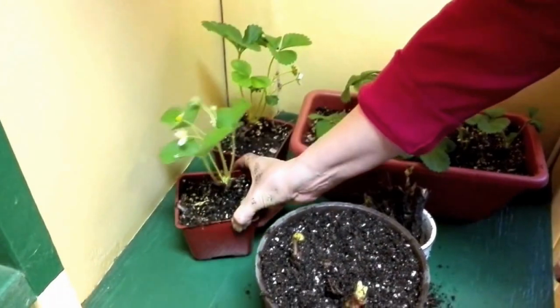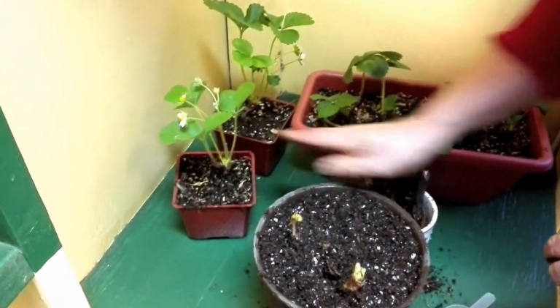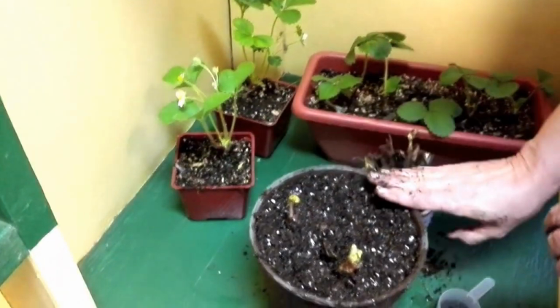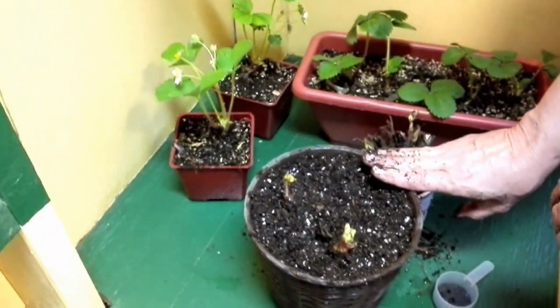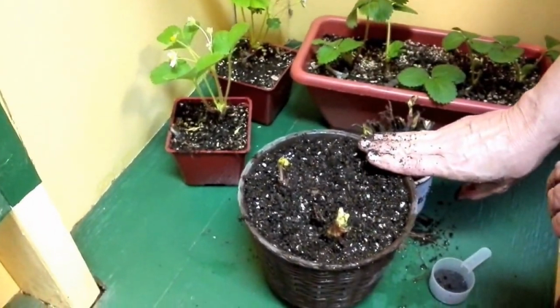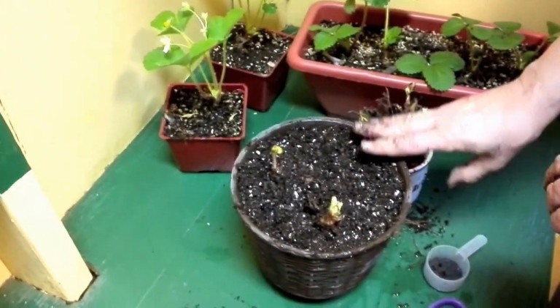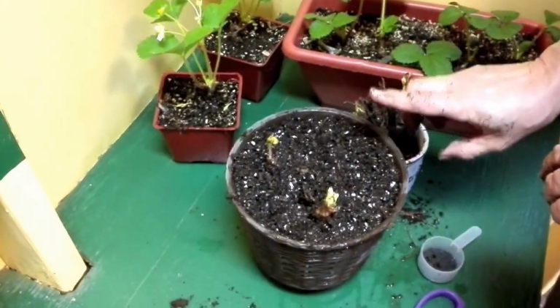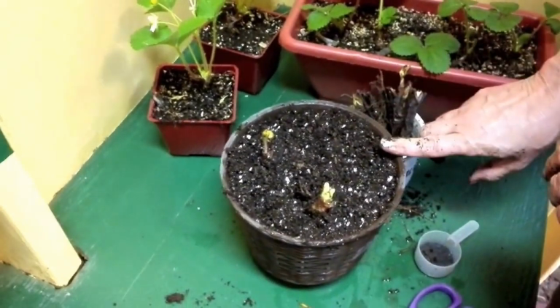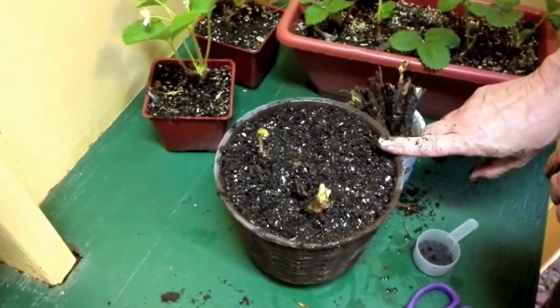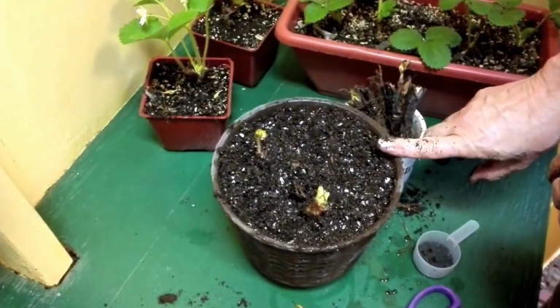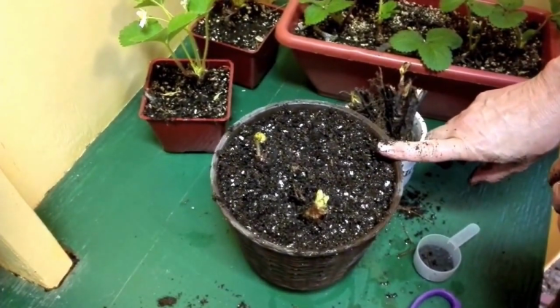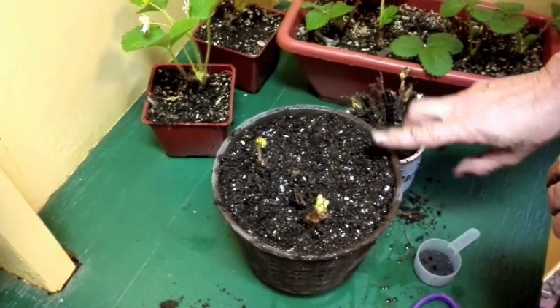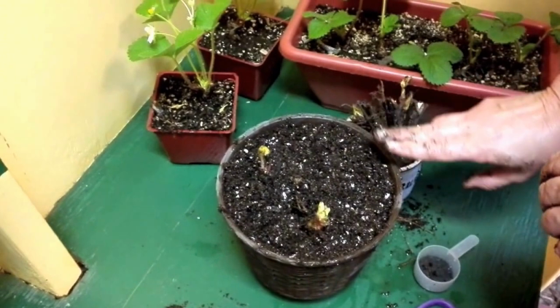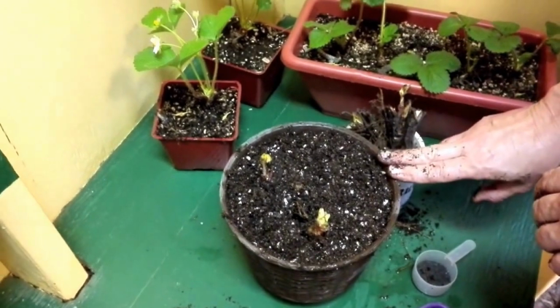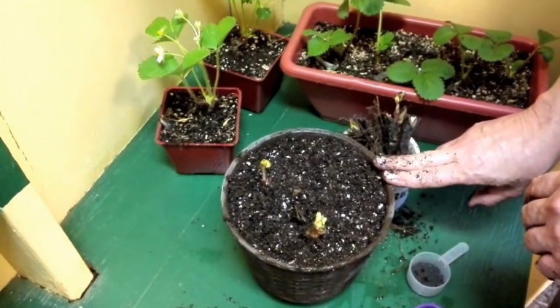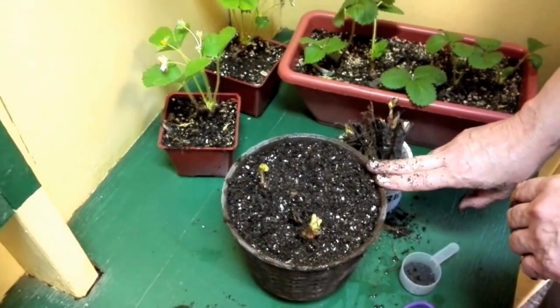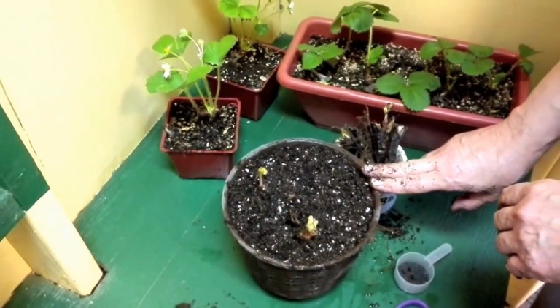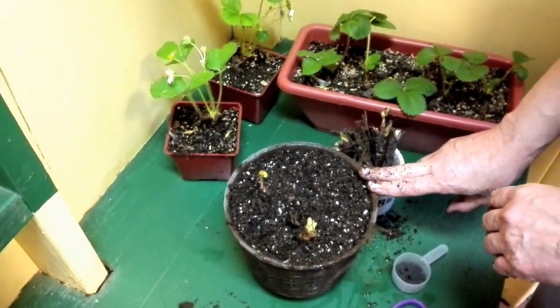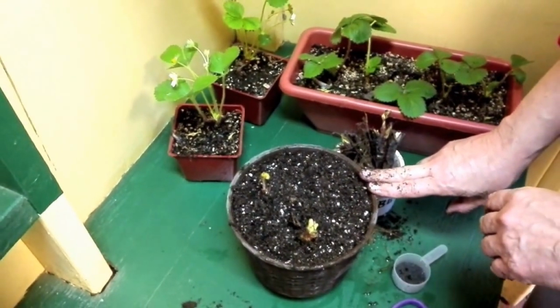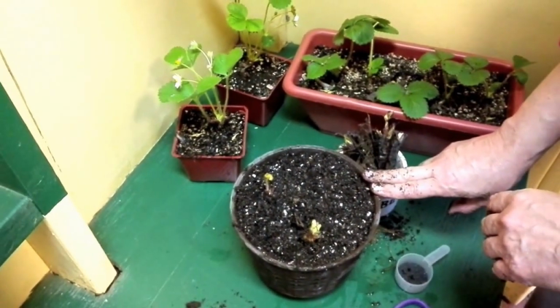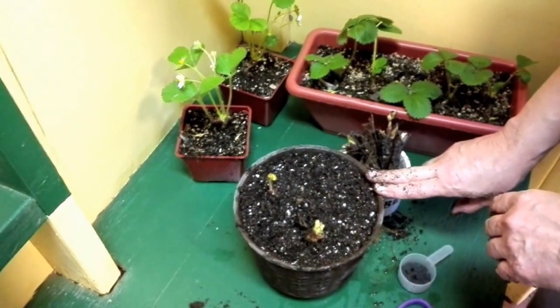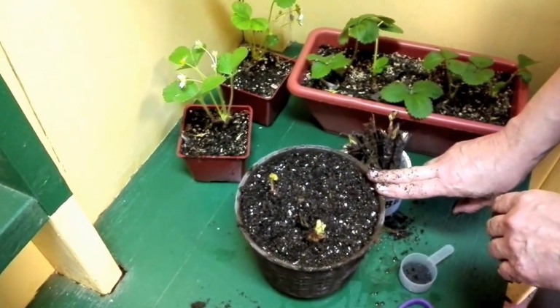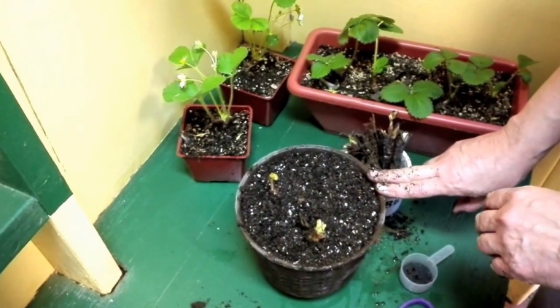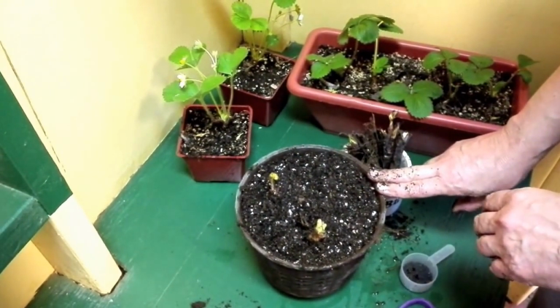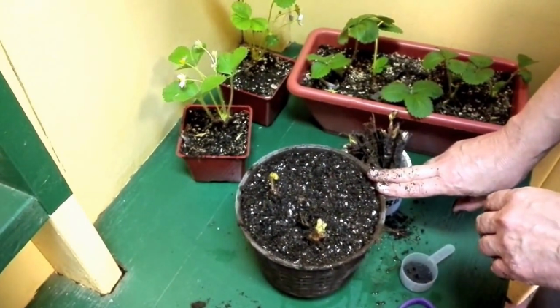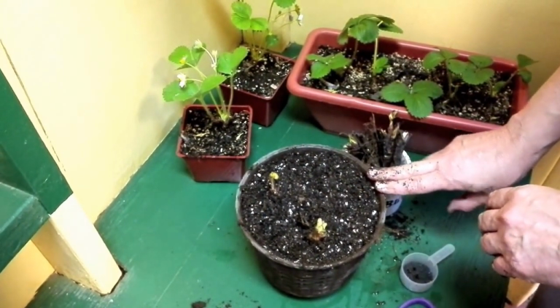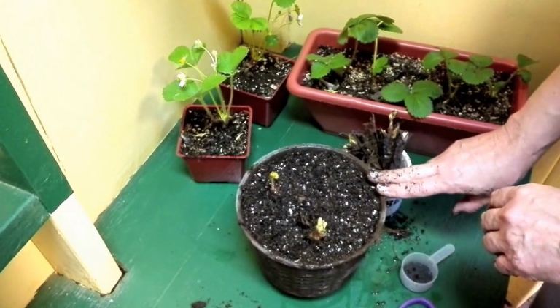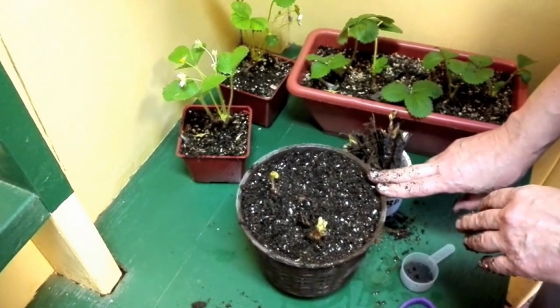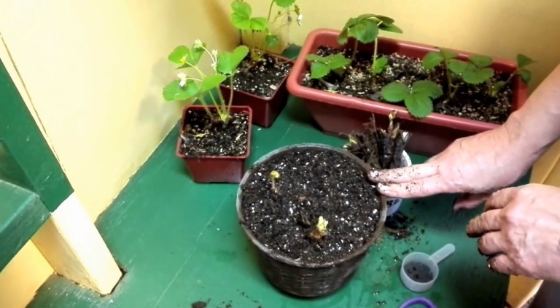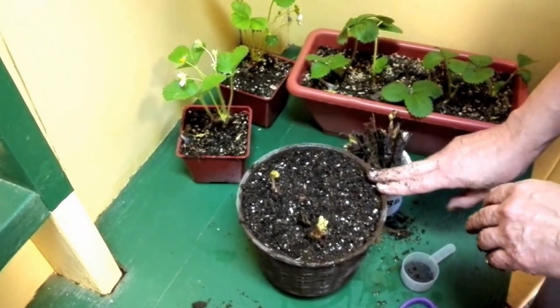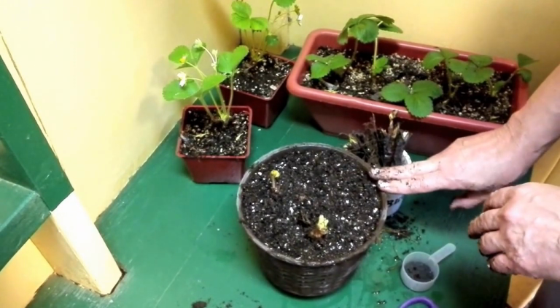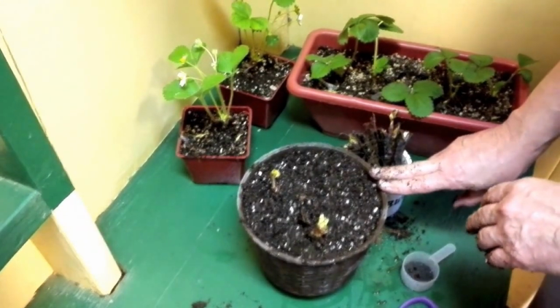After this is all planted, you want to water thoroughly and then not water again until the first inch or so is dried out. It could take a little while, especially growing indoors, for that to happen.